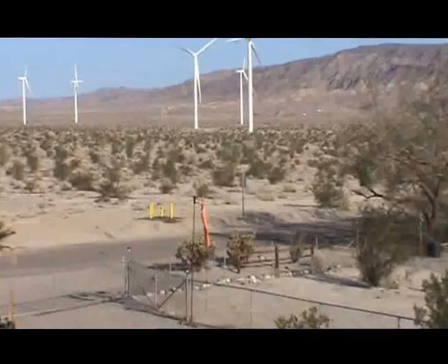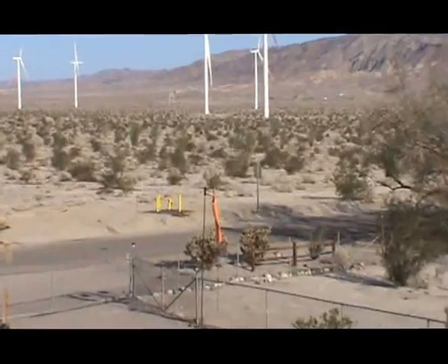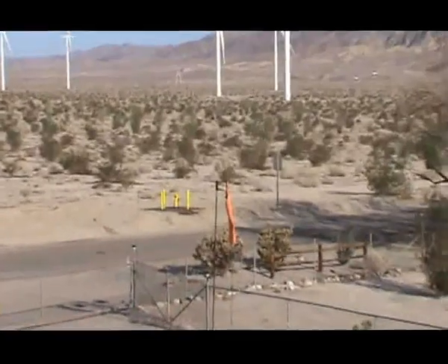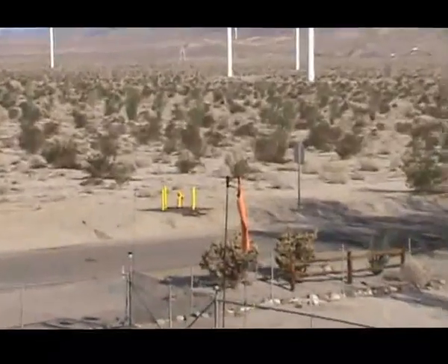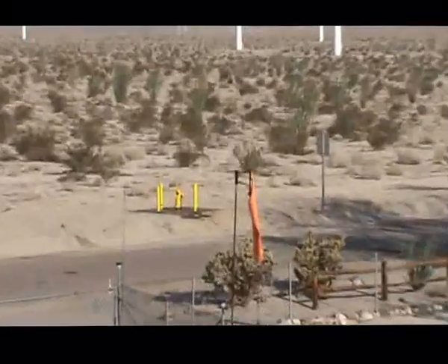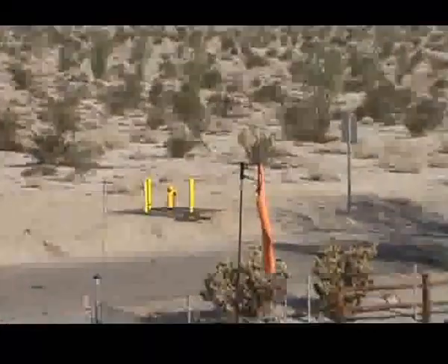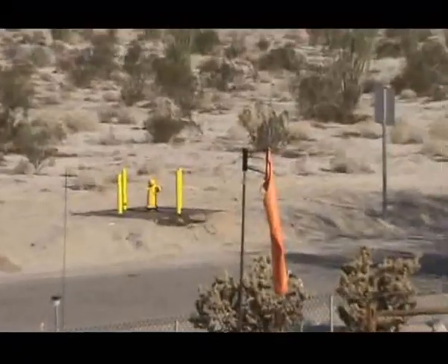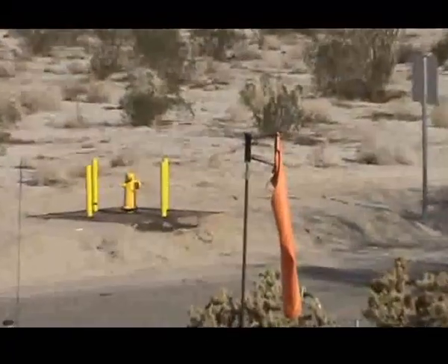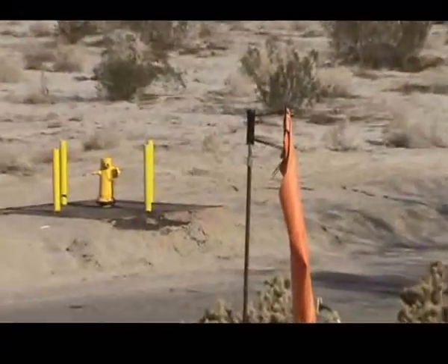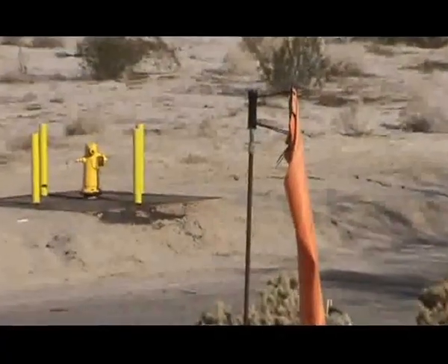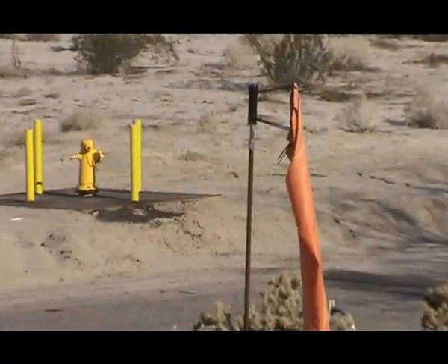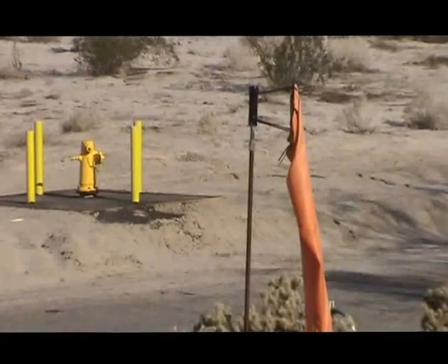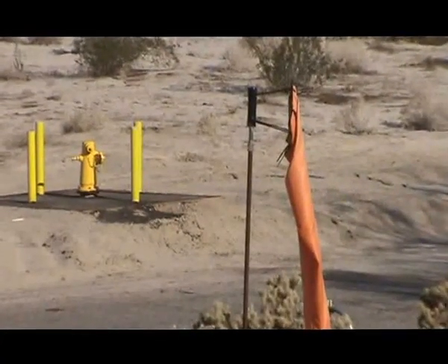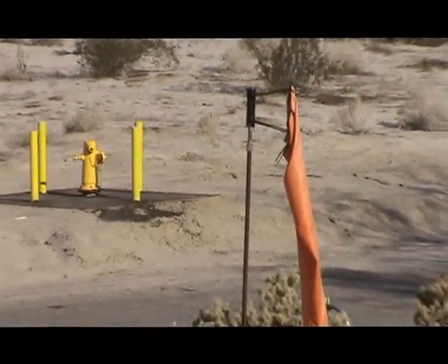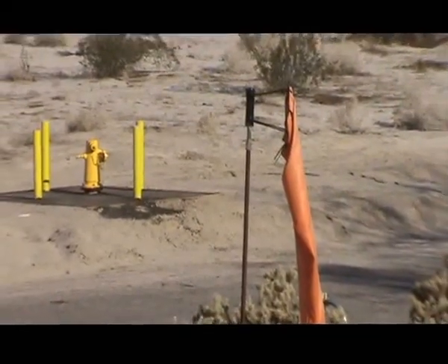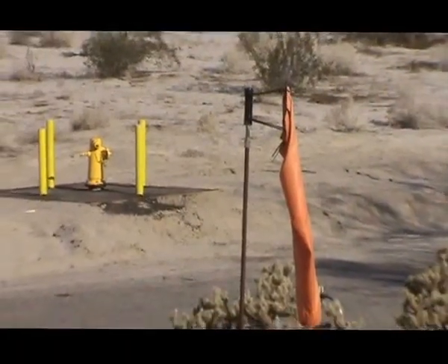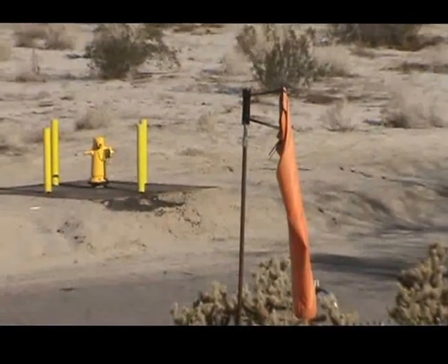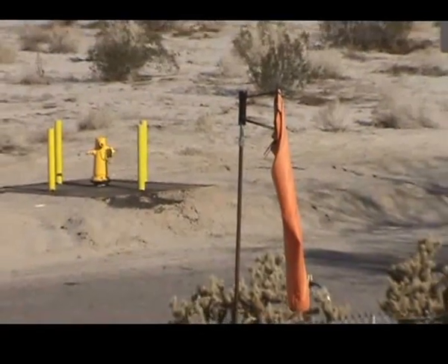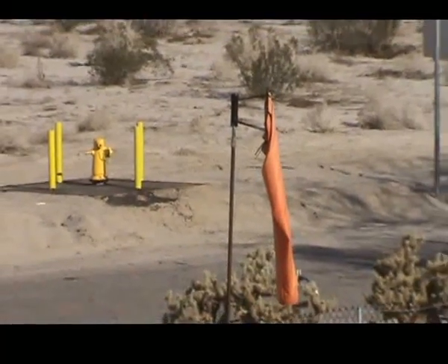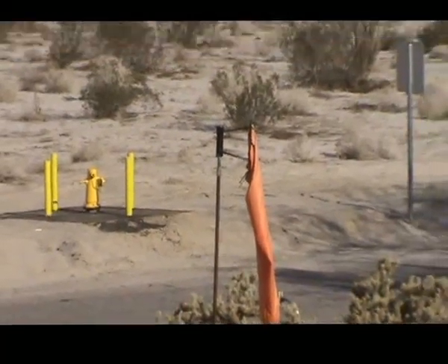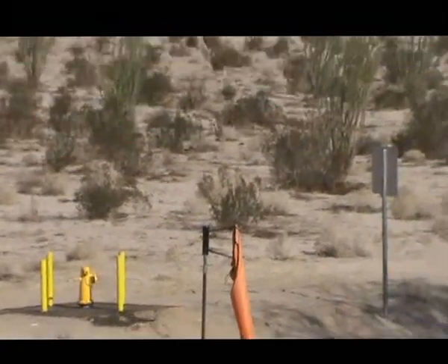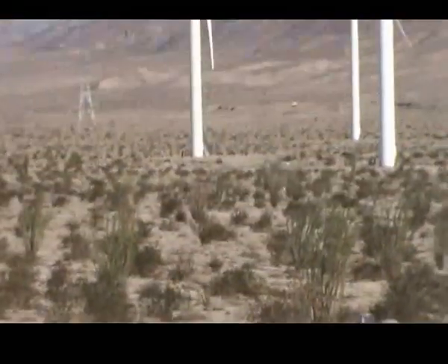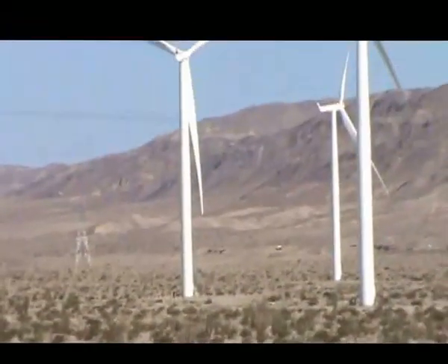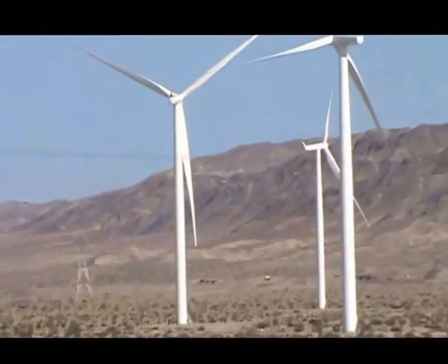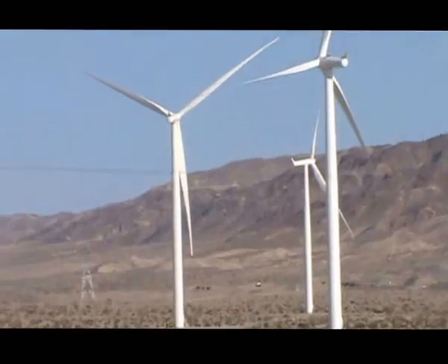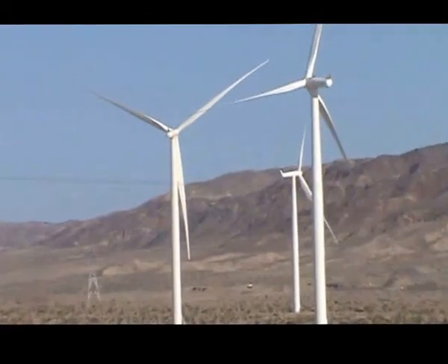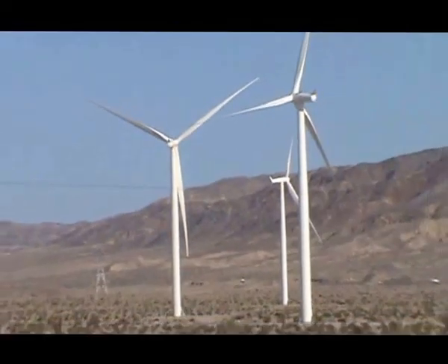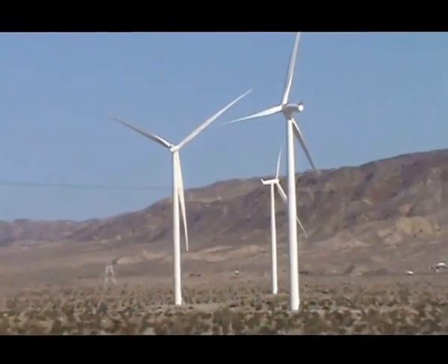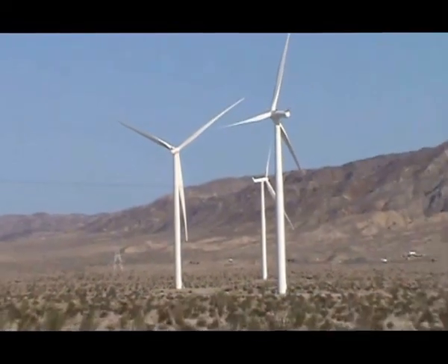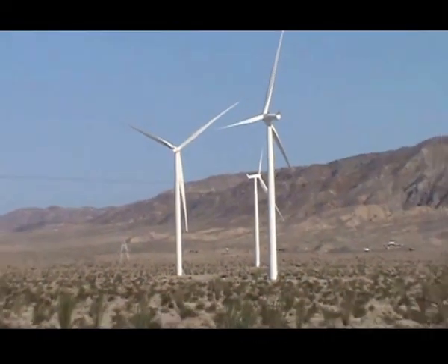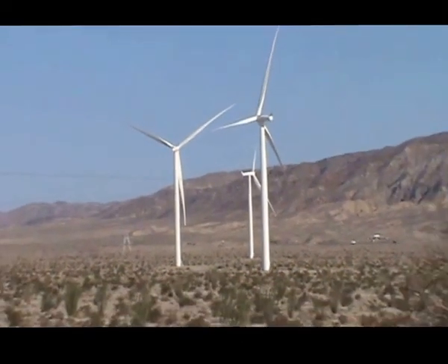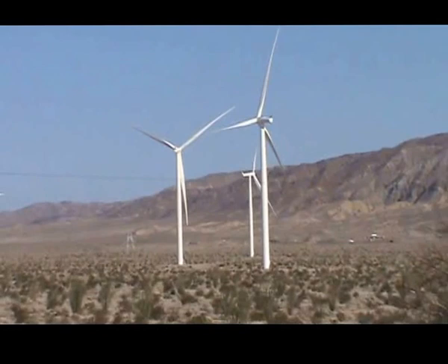112 wind turbines idling, once again using power from the grid to keep them in standby mode, waiting for wind.